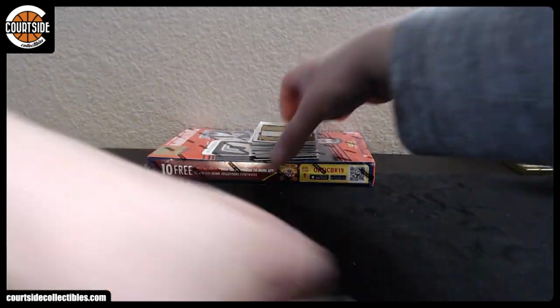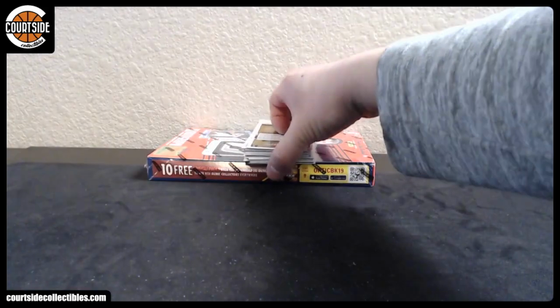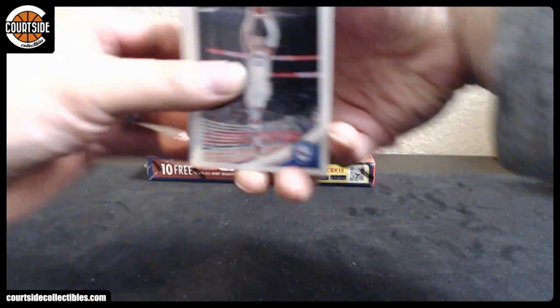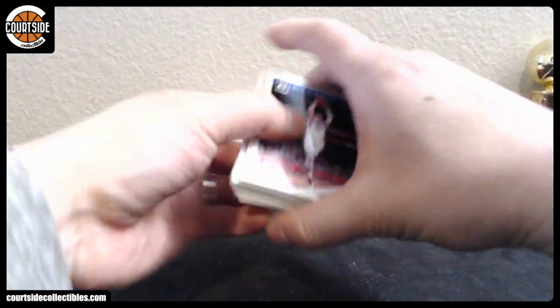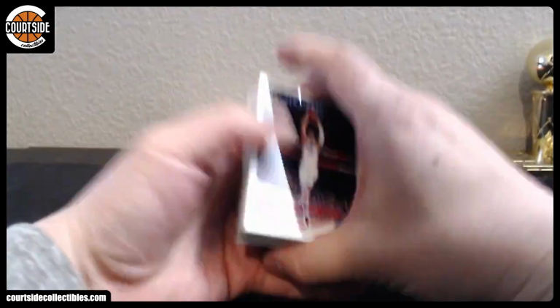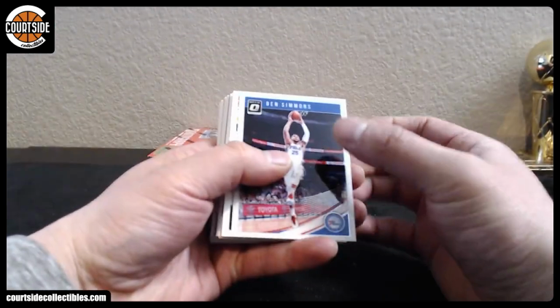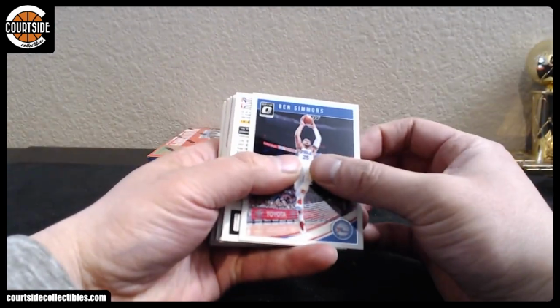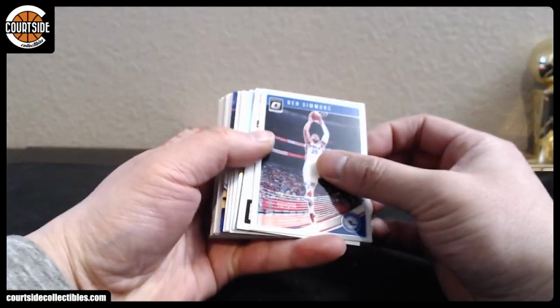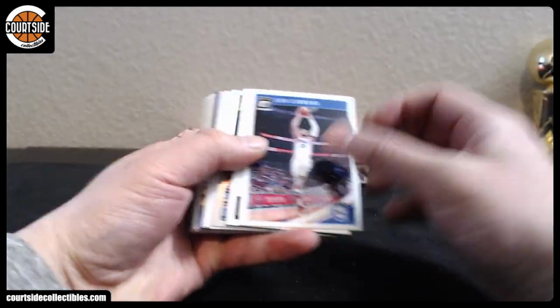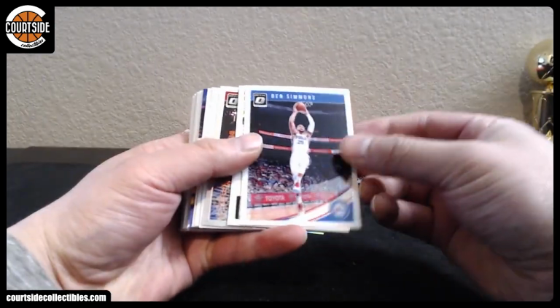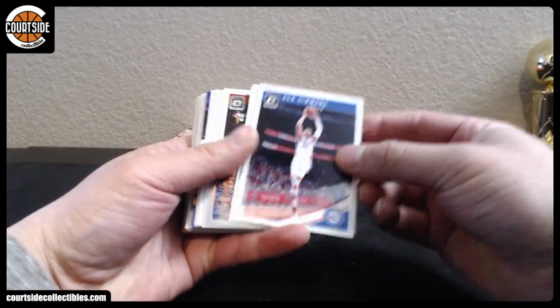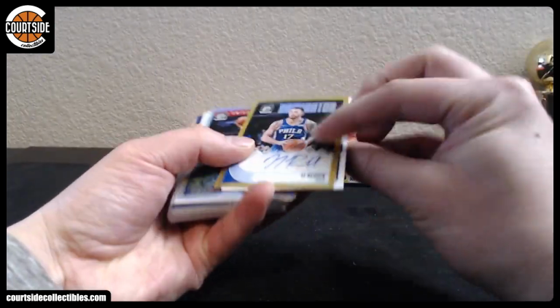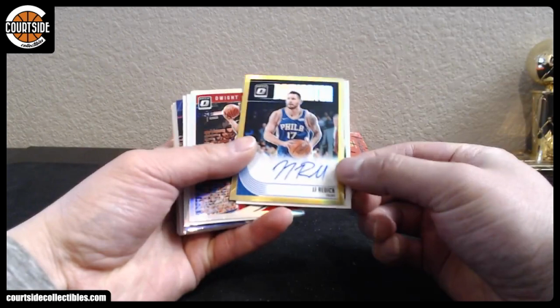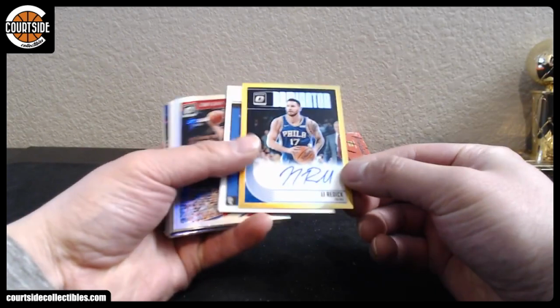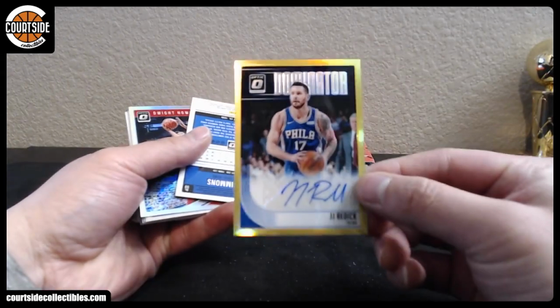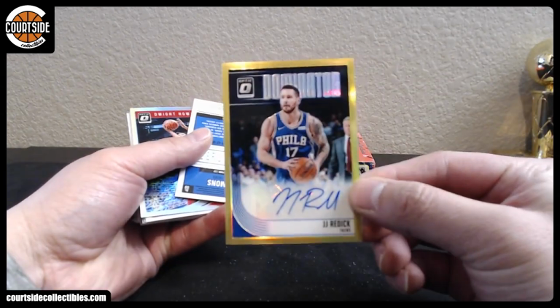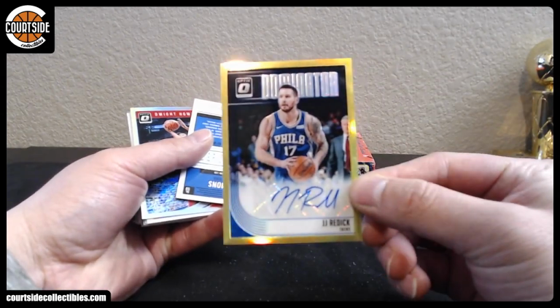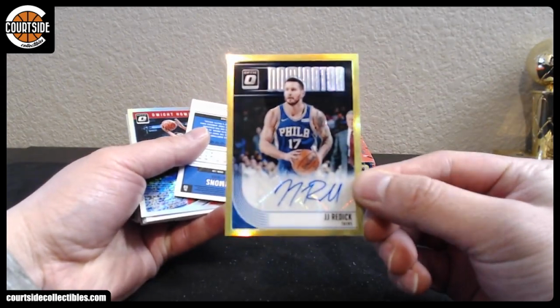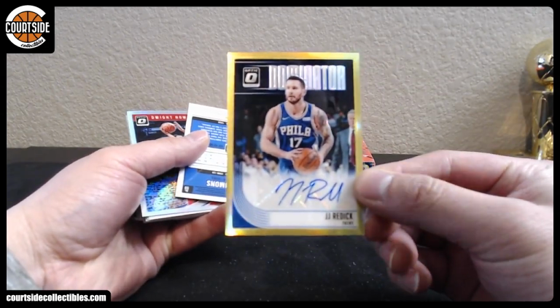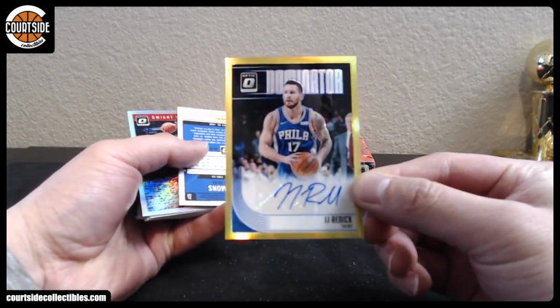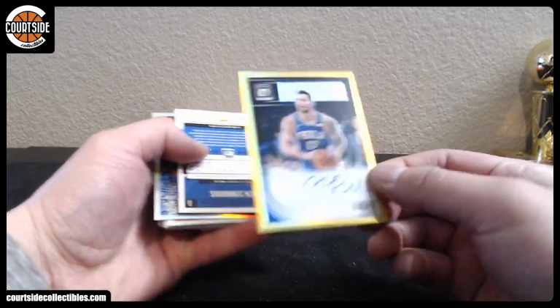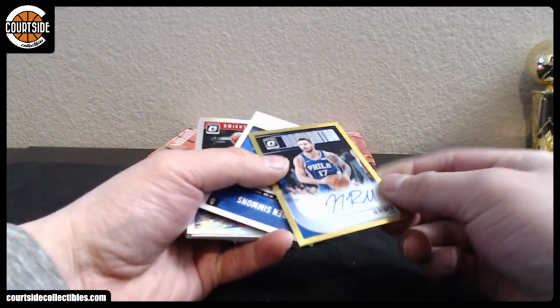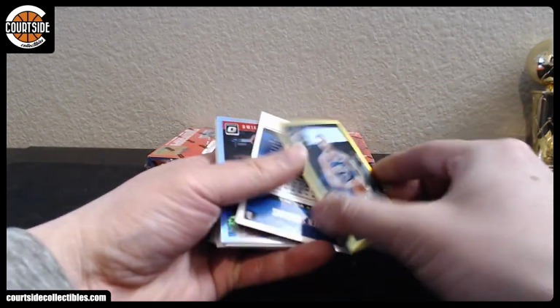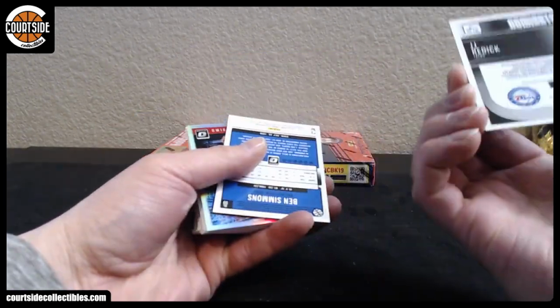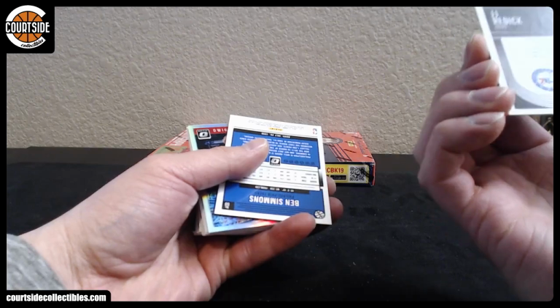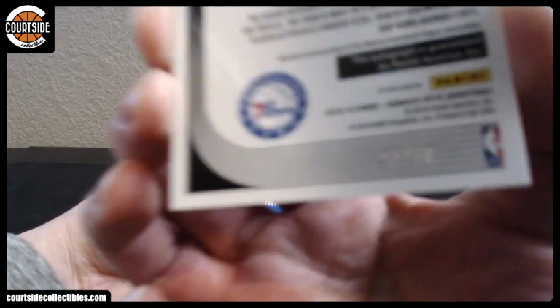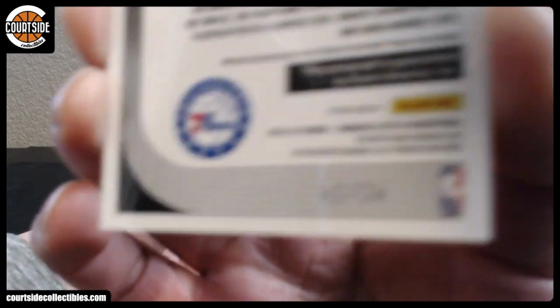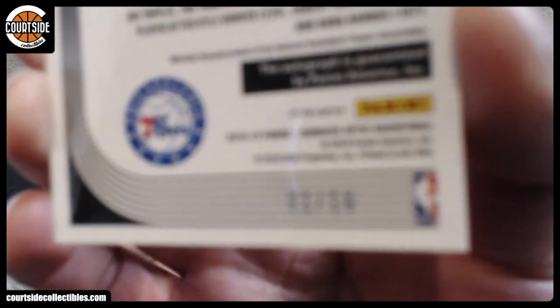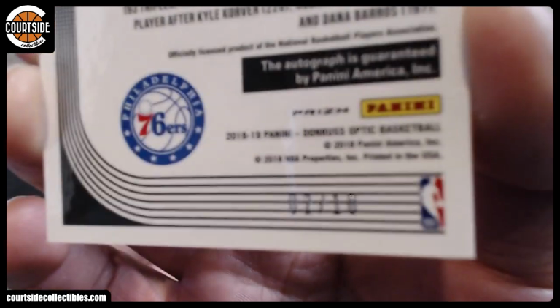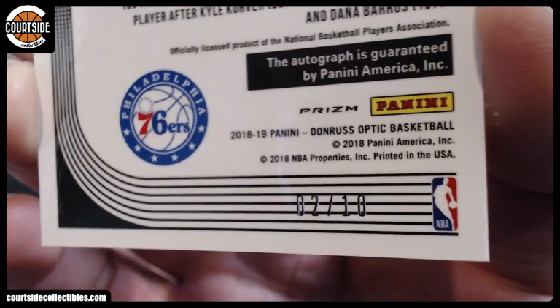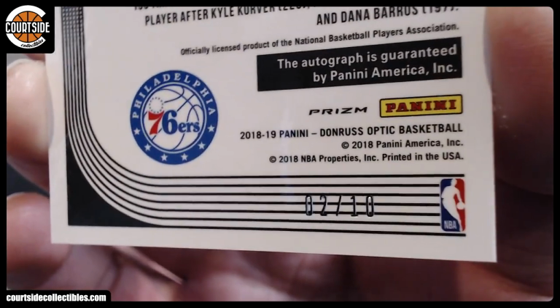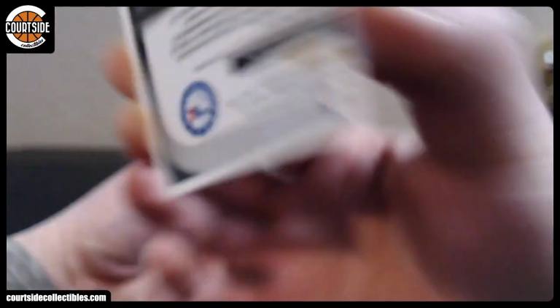All right, here we go. I think it was a gold autograph. Oh, there it is right there — it's a Dominator. It is... JJ freaking Redick! Look at that. 76ers. Two out of ten. We've got Dwight Howard, Vincent Edwards, Russell Westbrook, Klay Thompson, DiVincenzo, and Colin Sexton for the Cavaliers Orange.